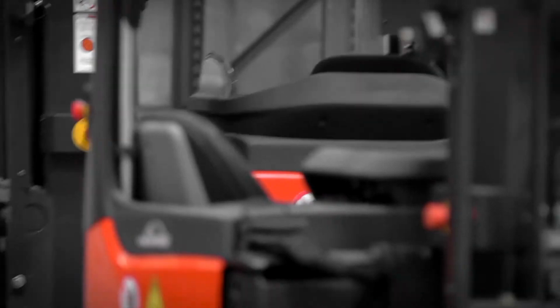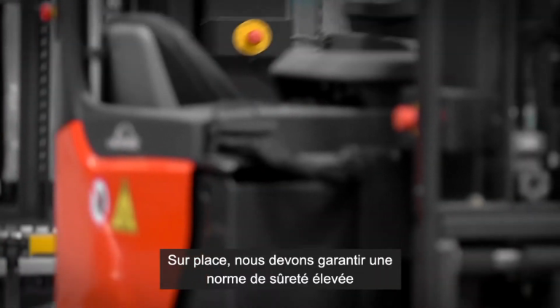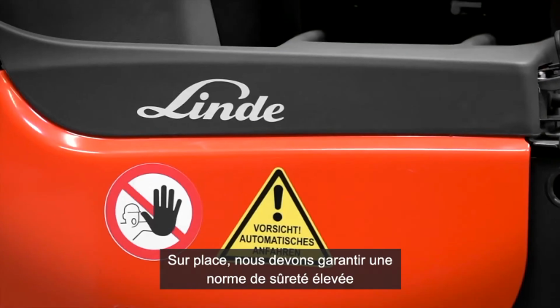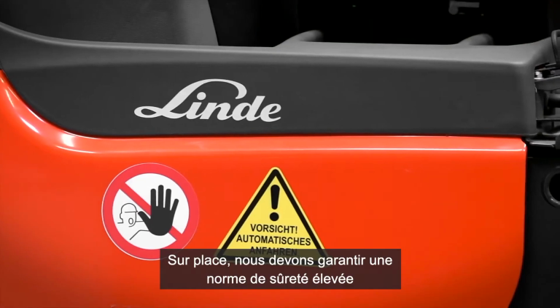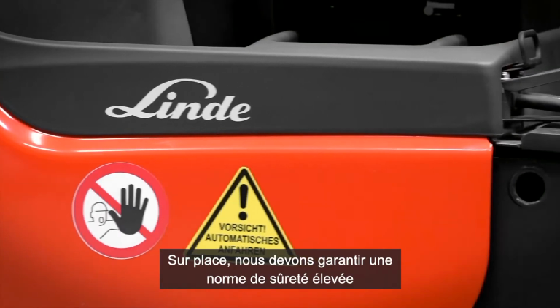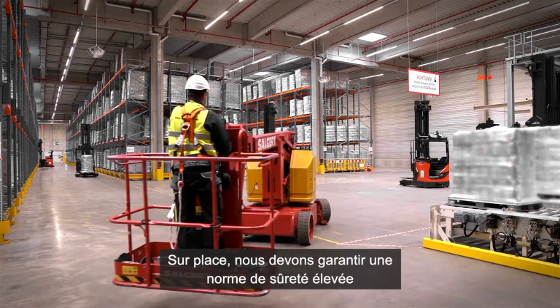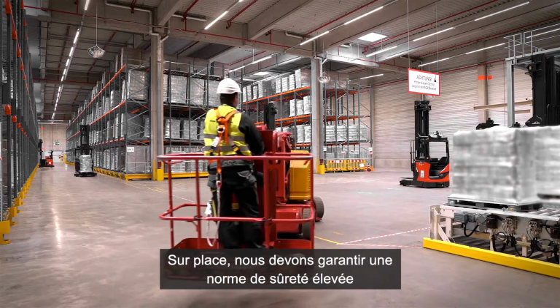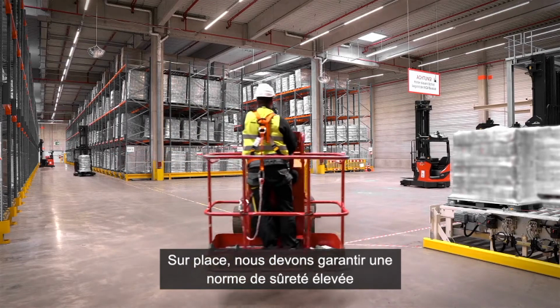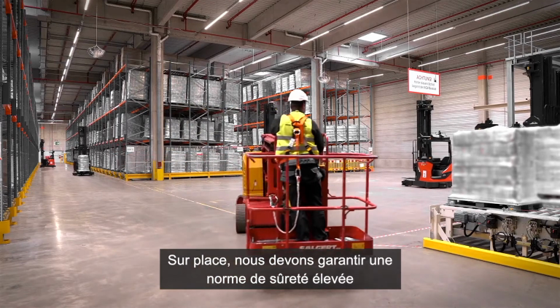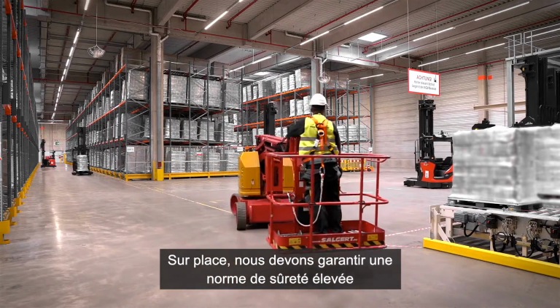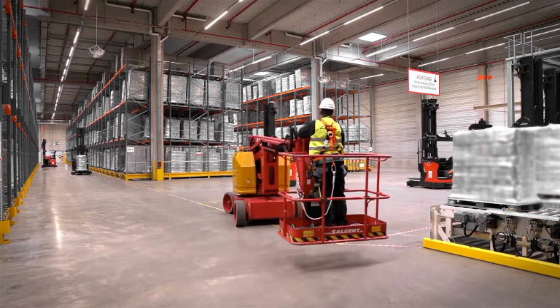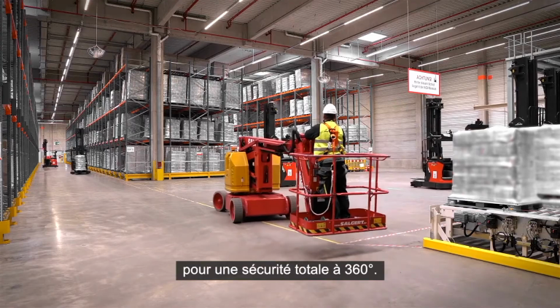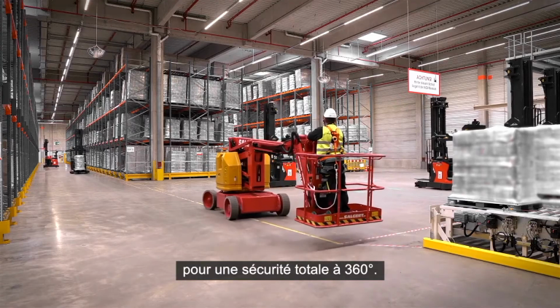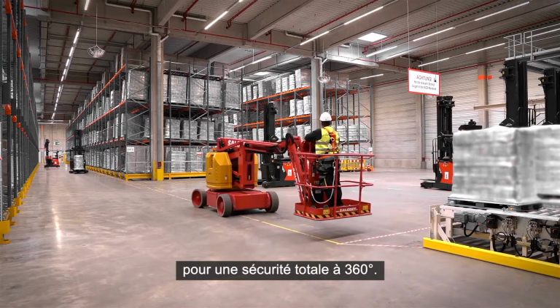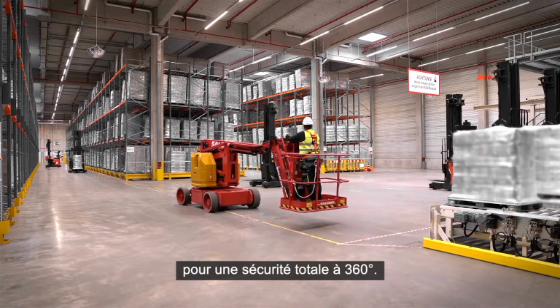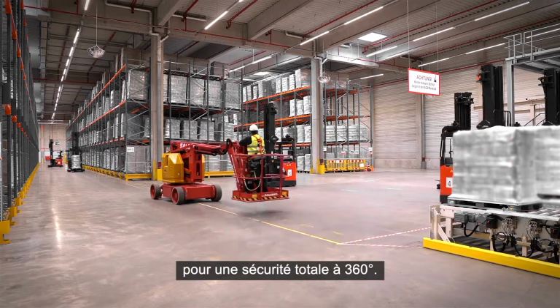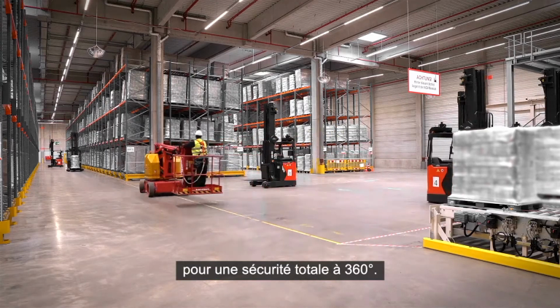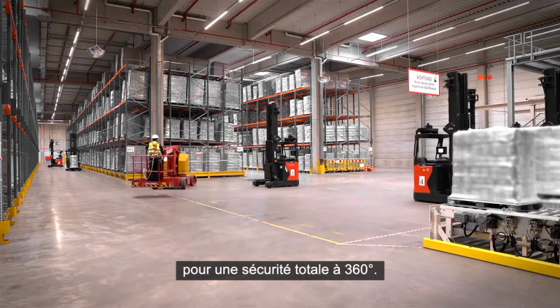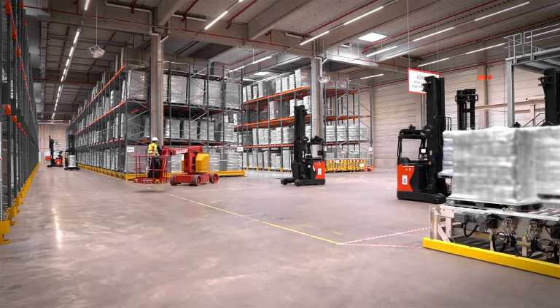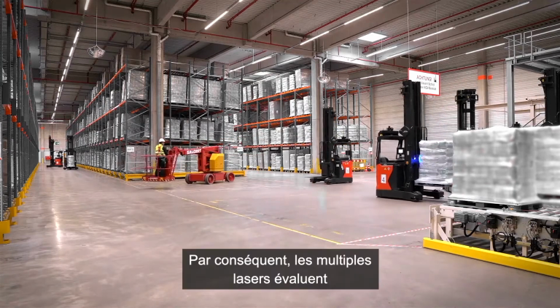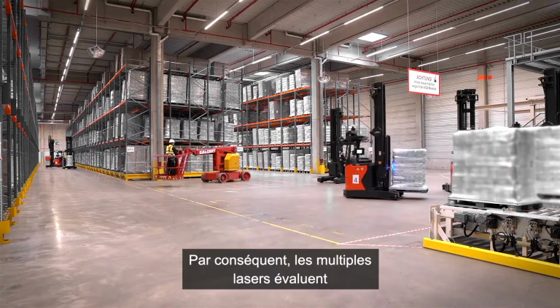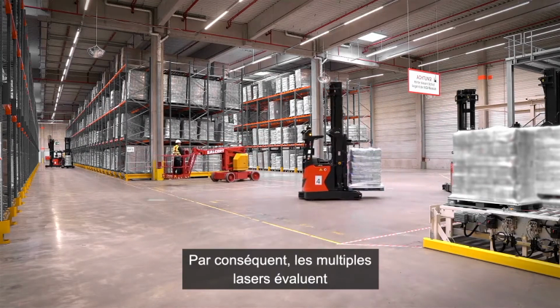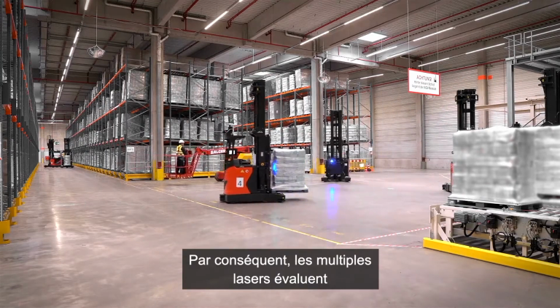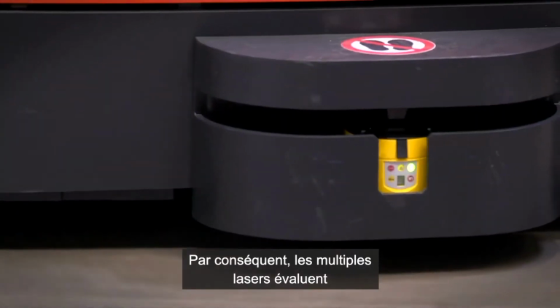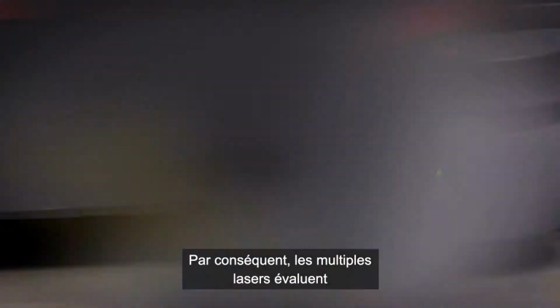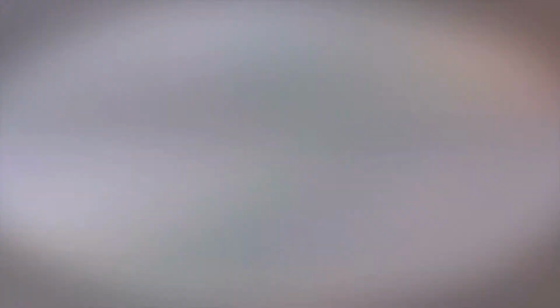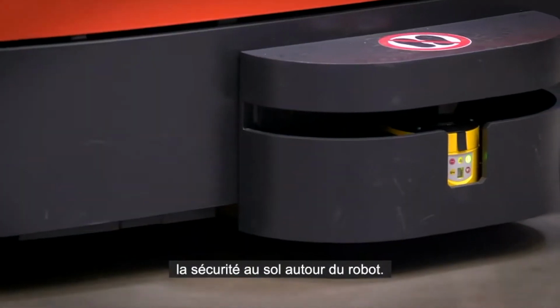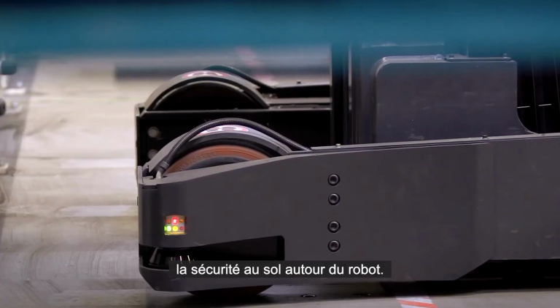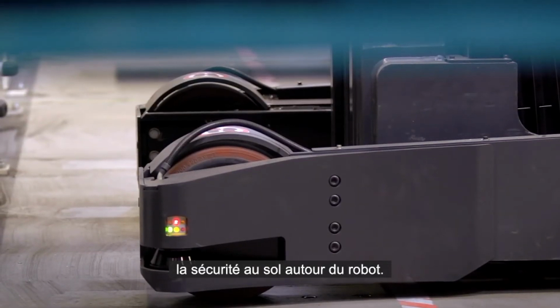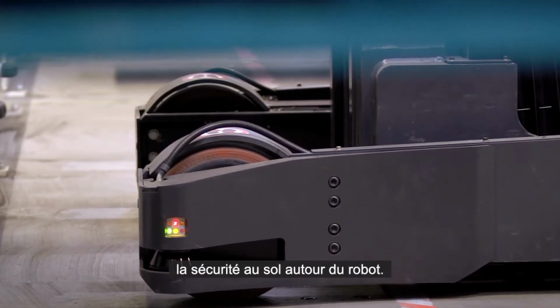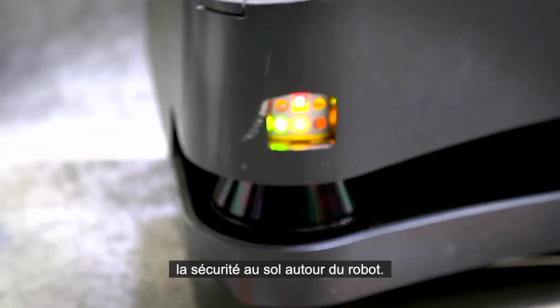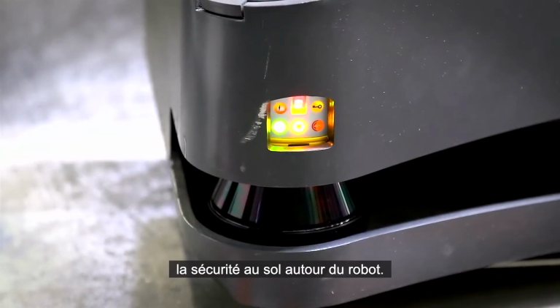Here, on location, we must guarantee an extra-high security standard for full 360-degree safety. Therefore, multiple laser systems evaluate the ground floor safety around the truck.